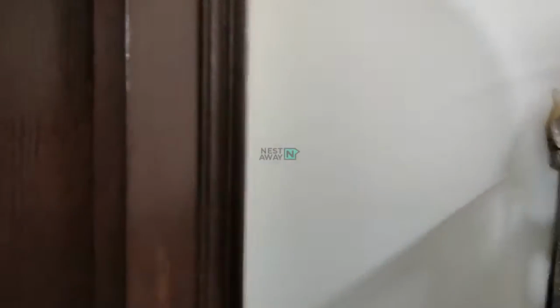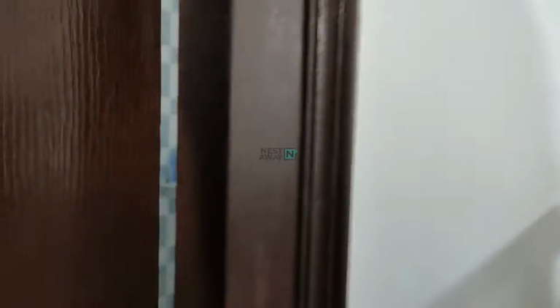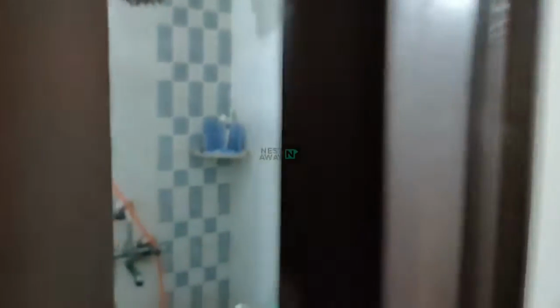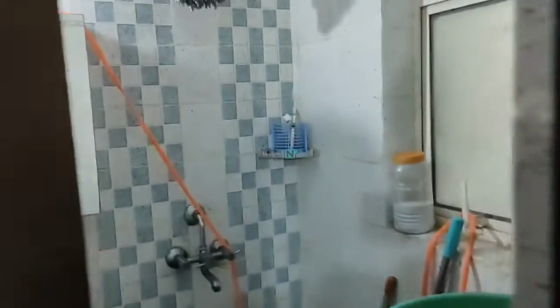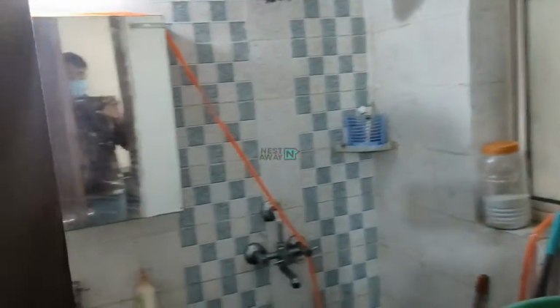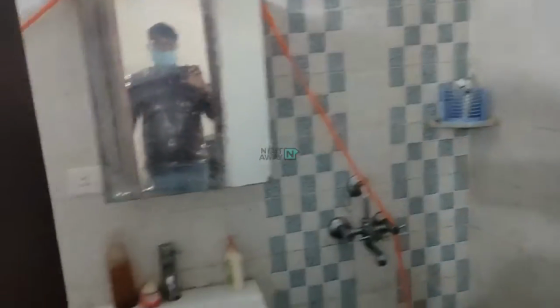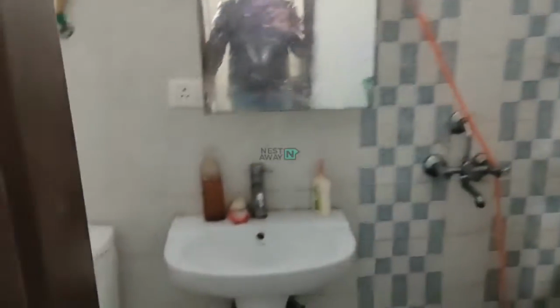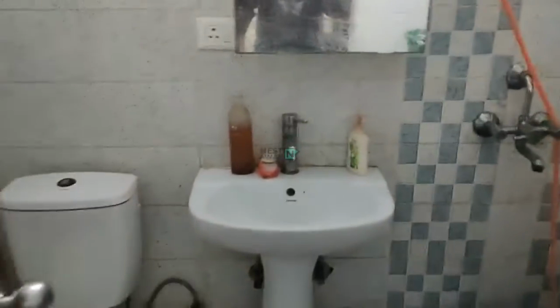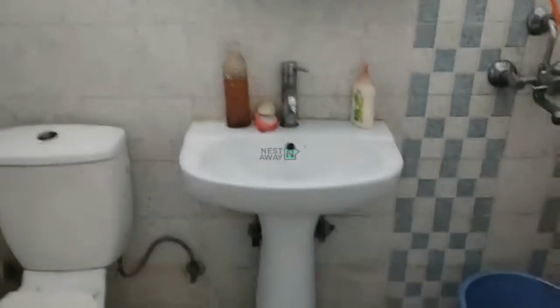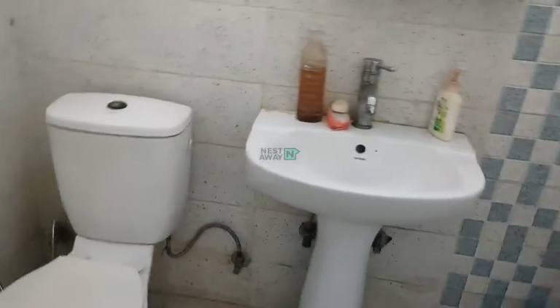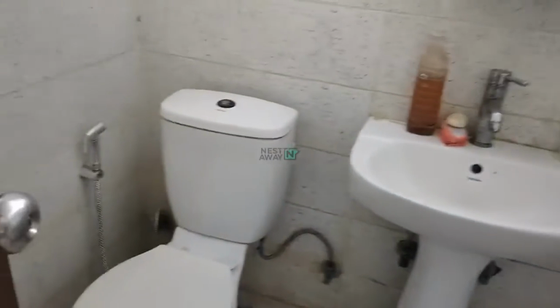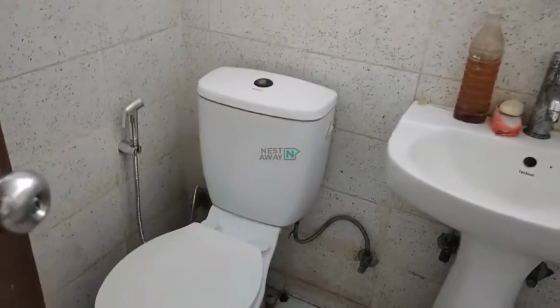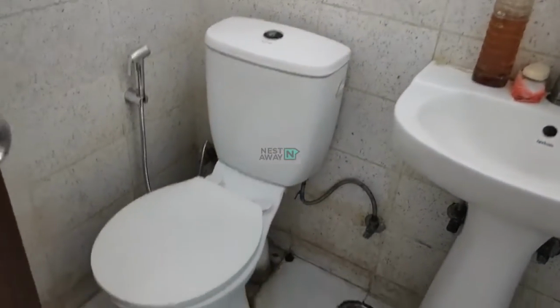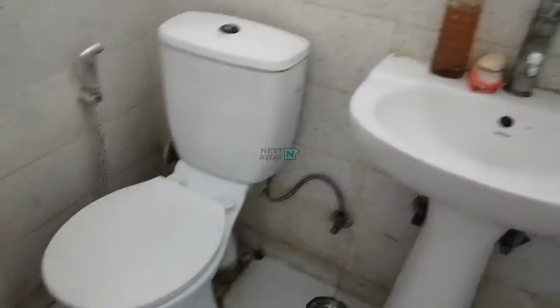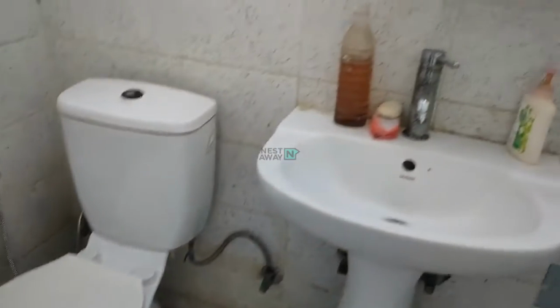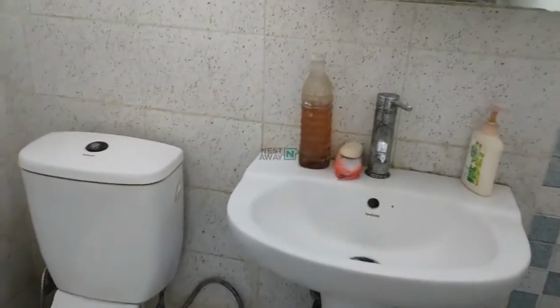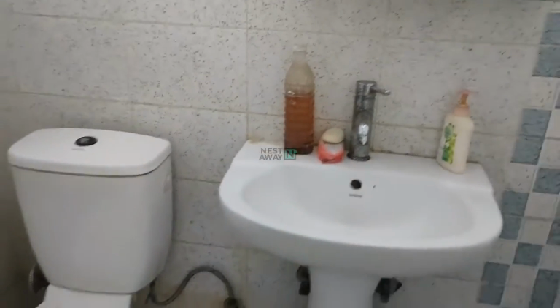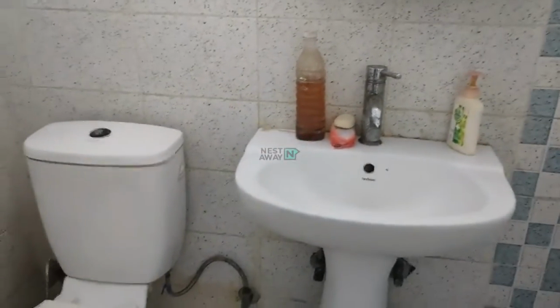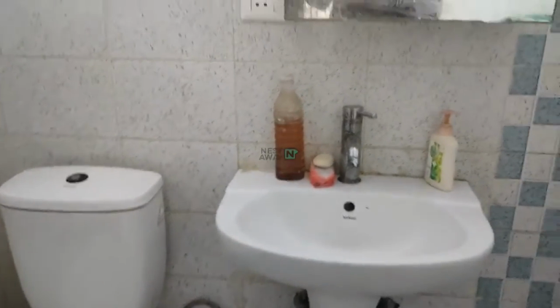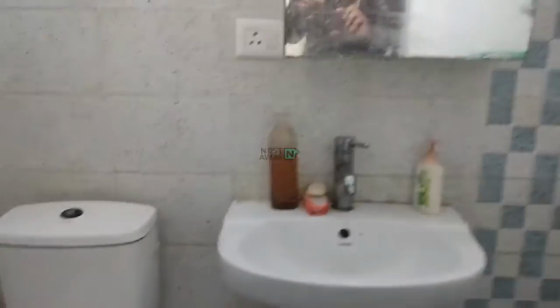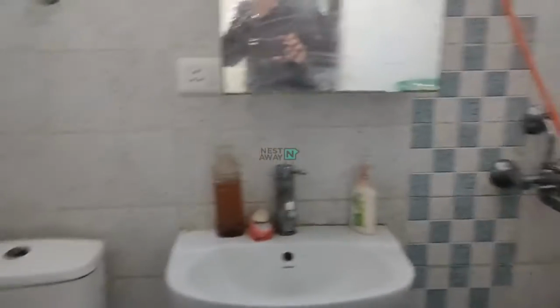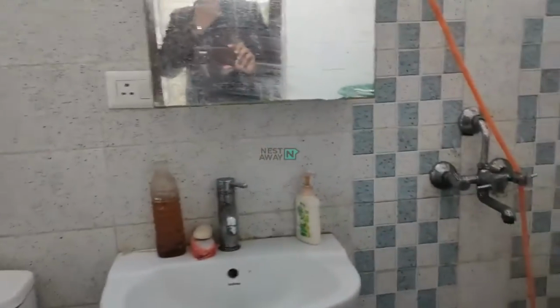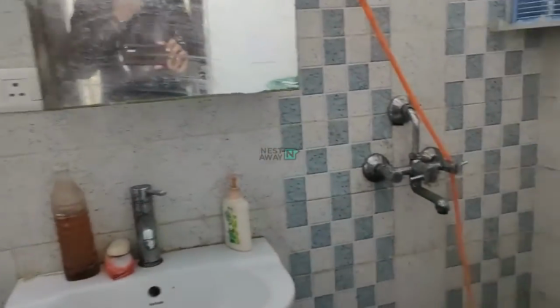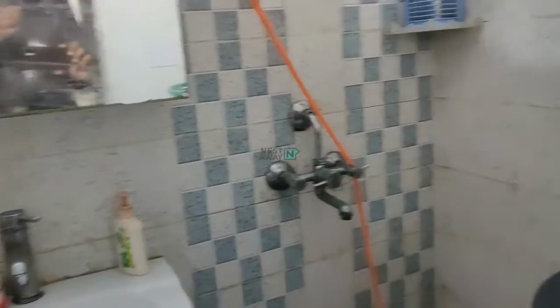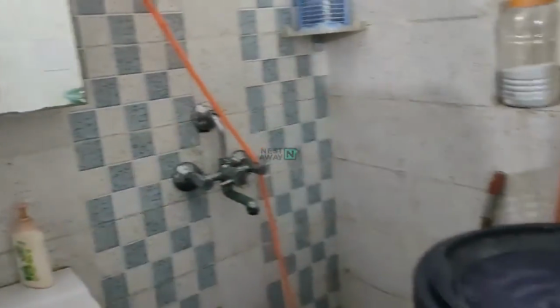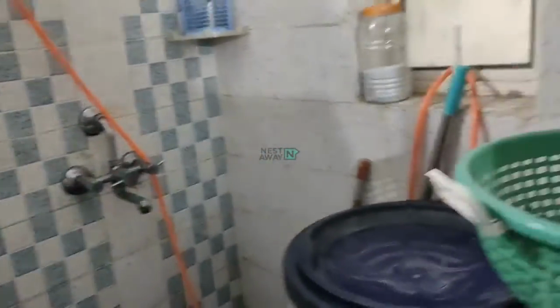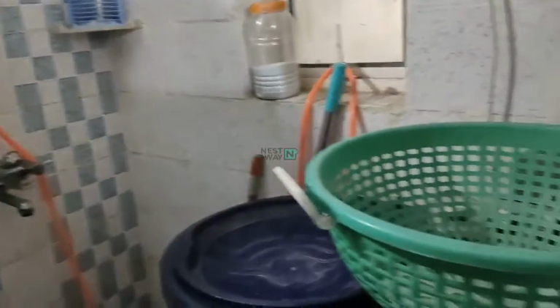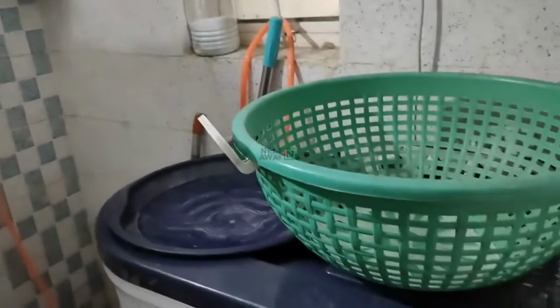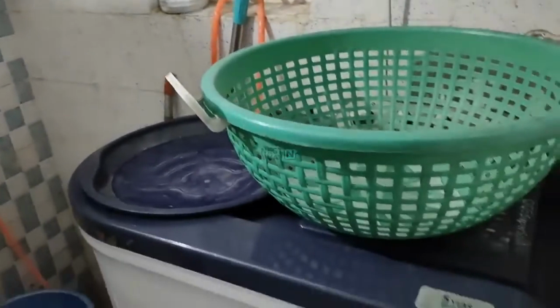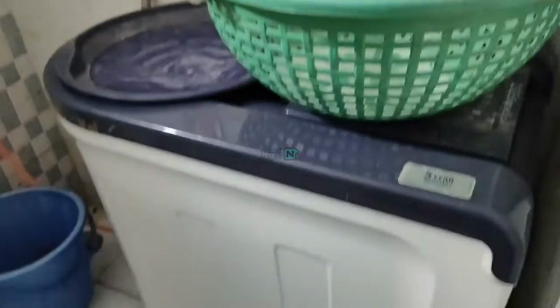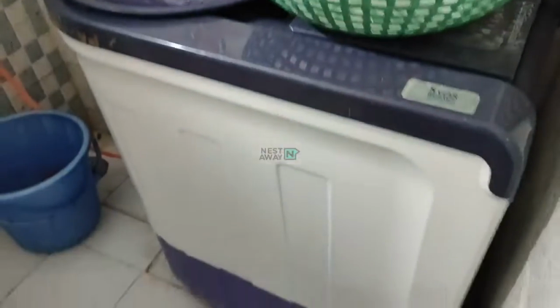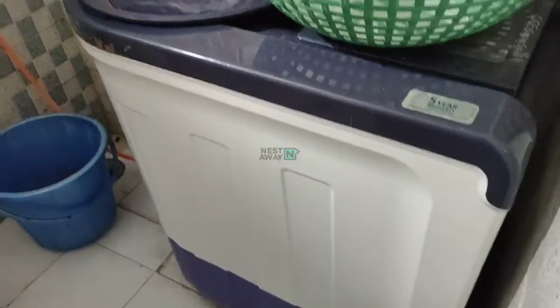Attached washroom with western commode, wash basin, mirror and cabinet. Washing machine.